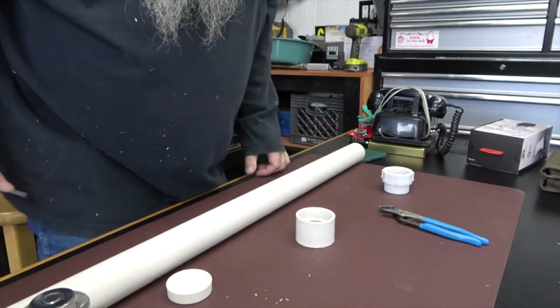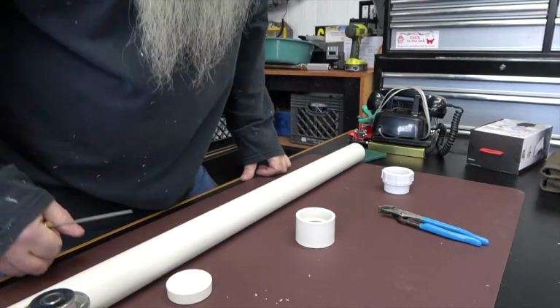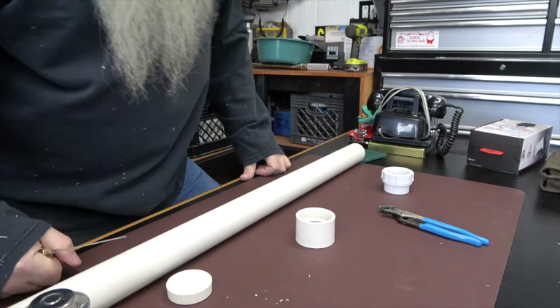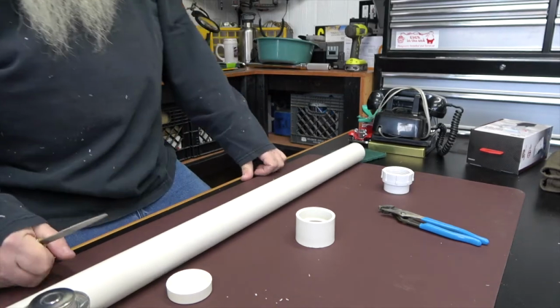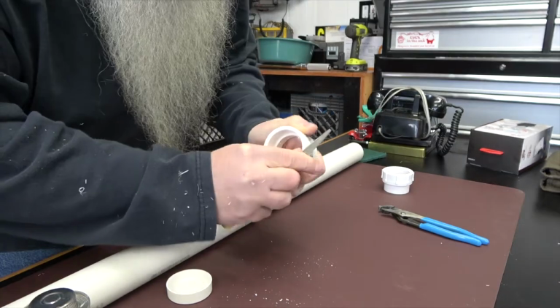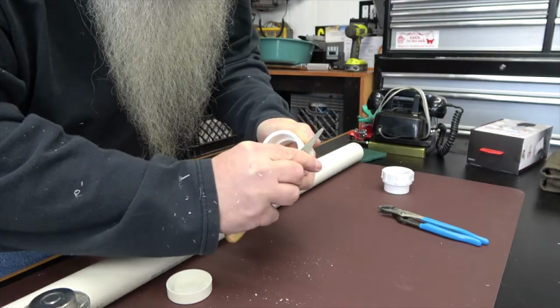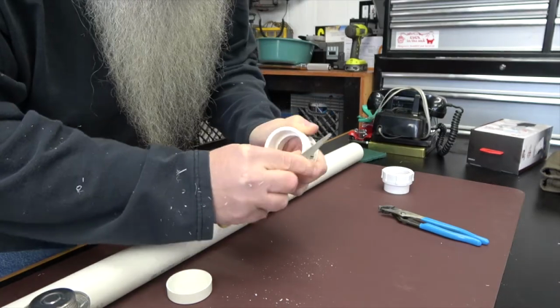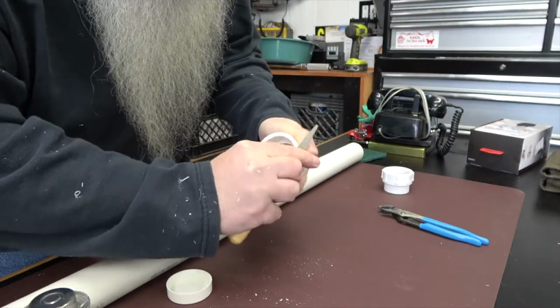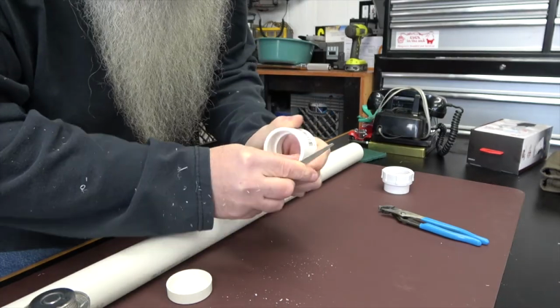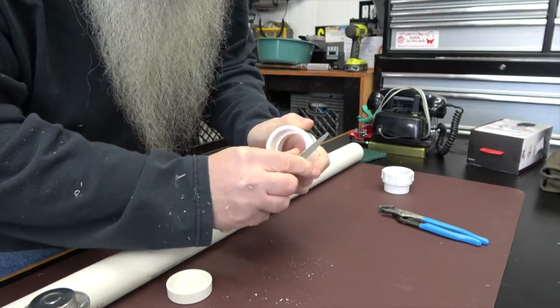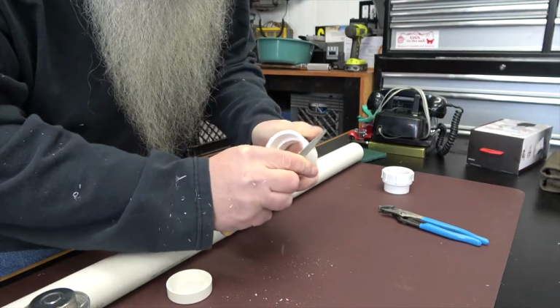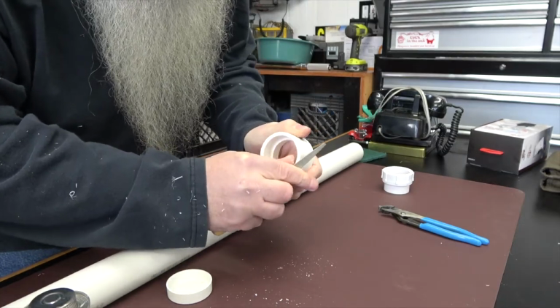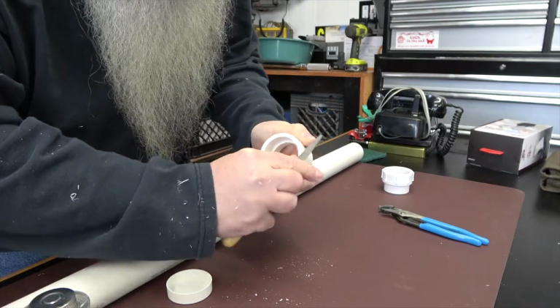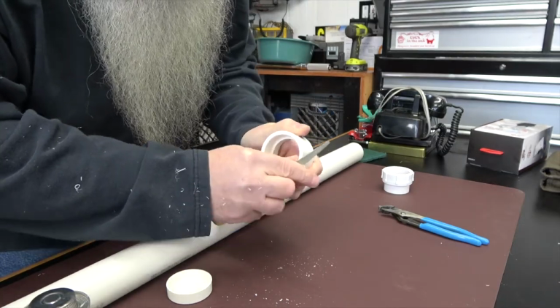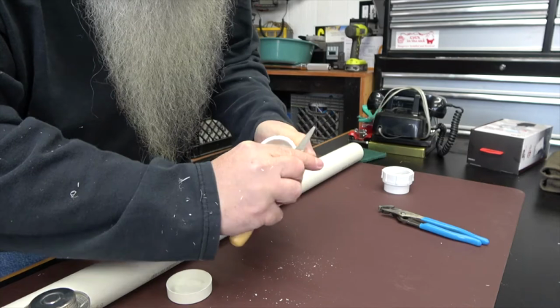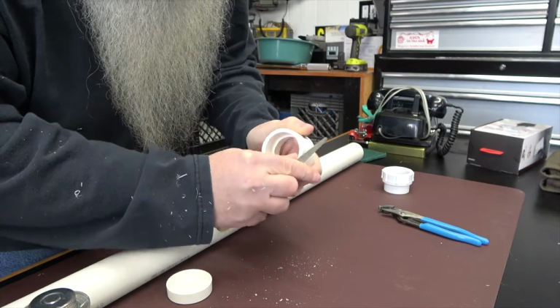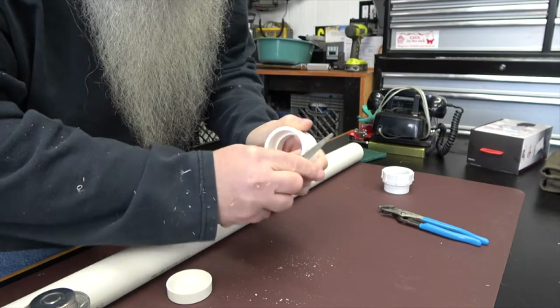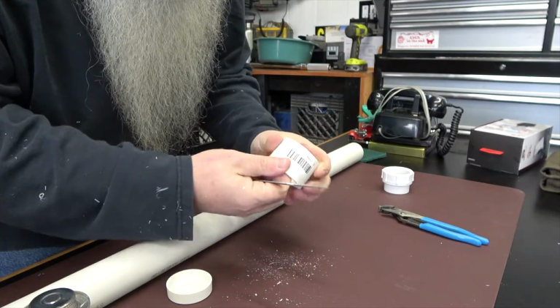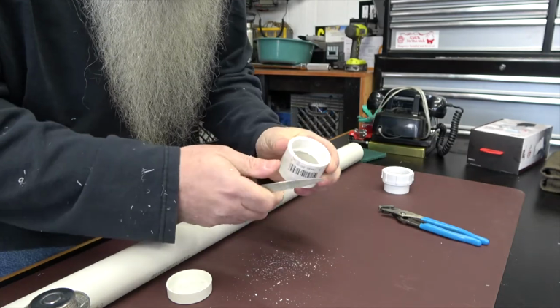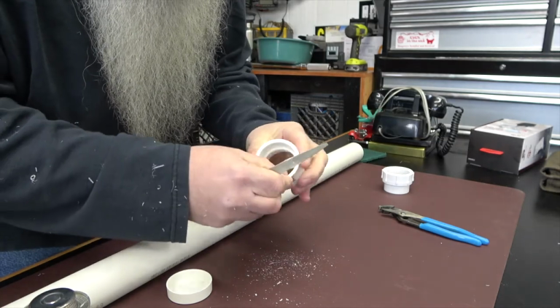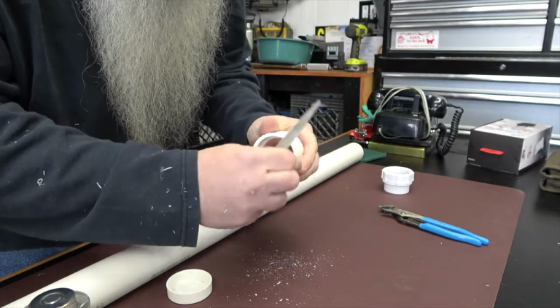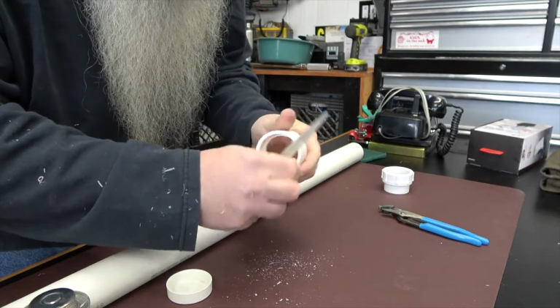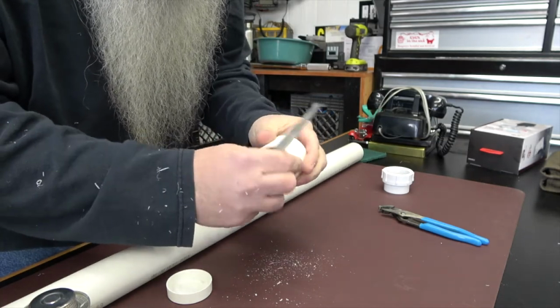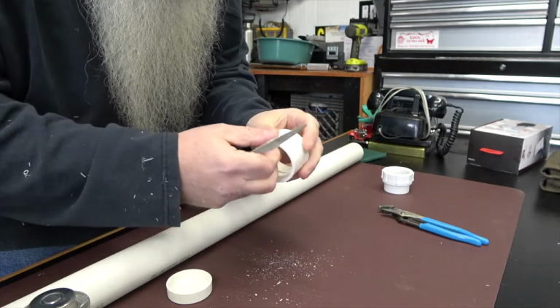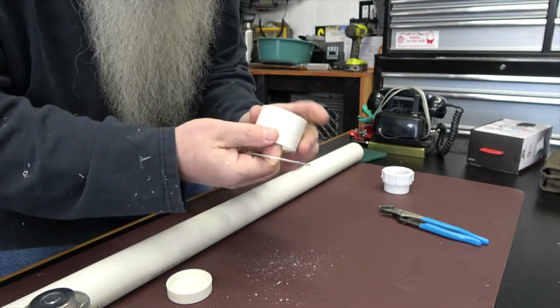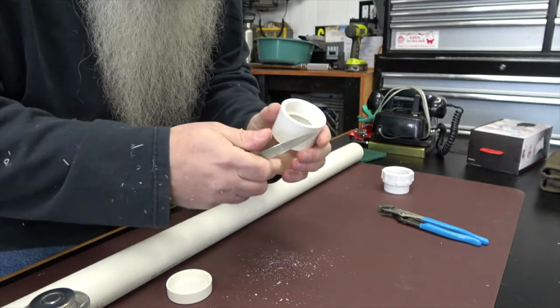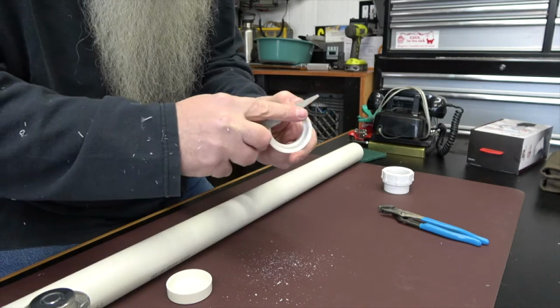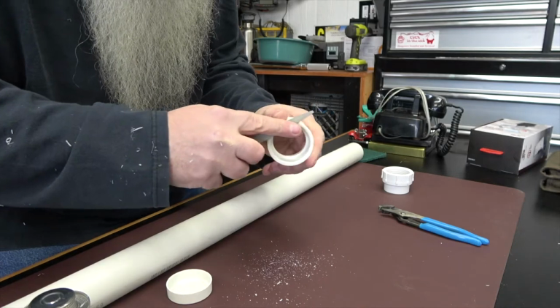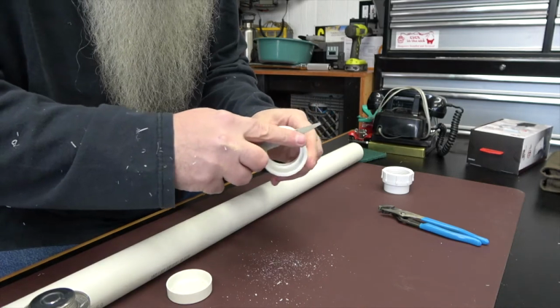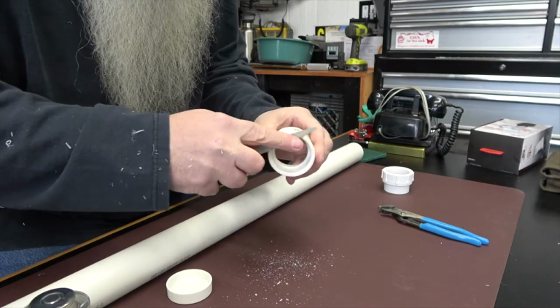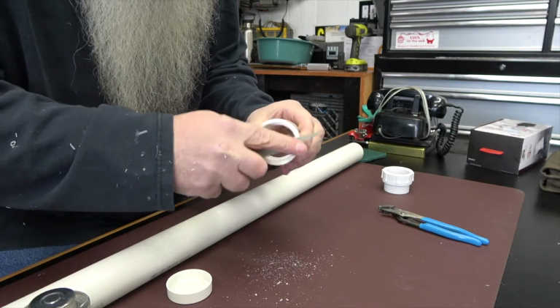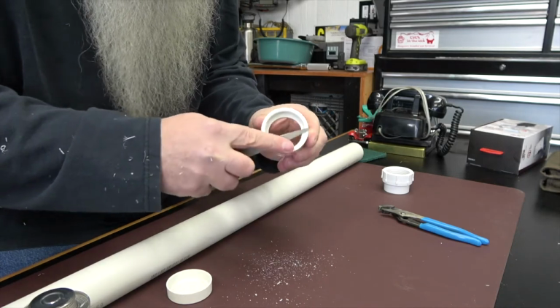A little fine tuning — taking off the sharp edge. That's nice. This one's nice and finished. I've got a nice finished edge on both sides there.